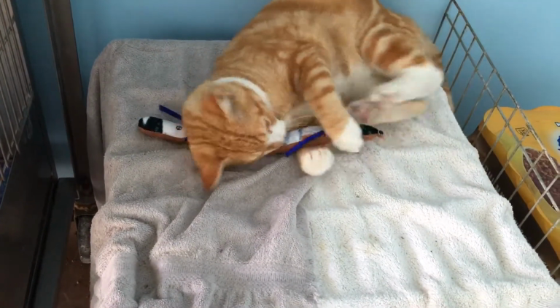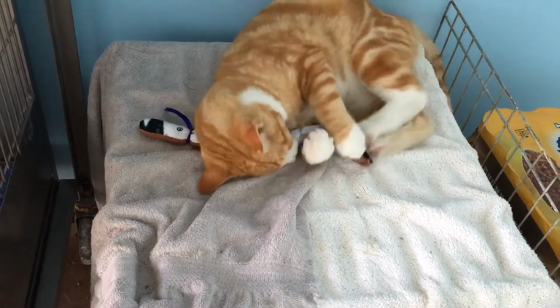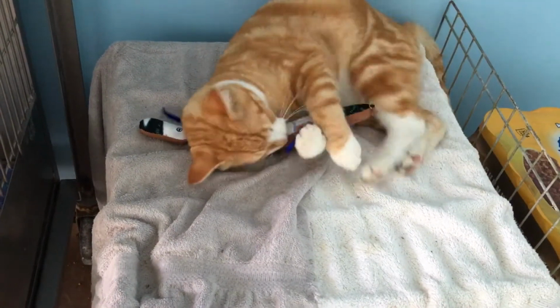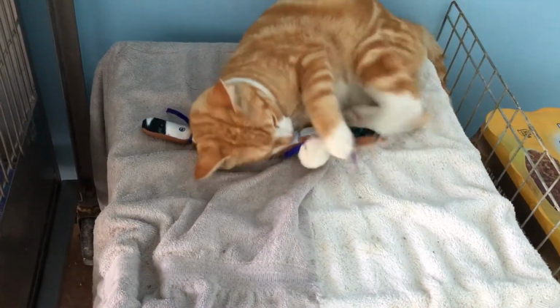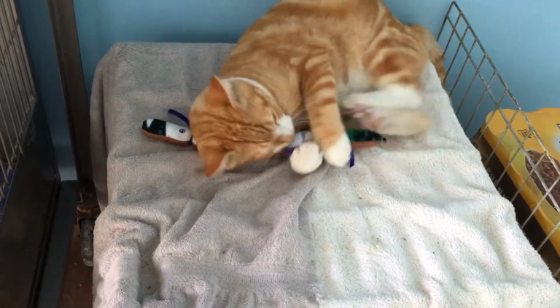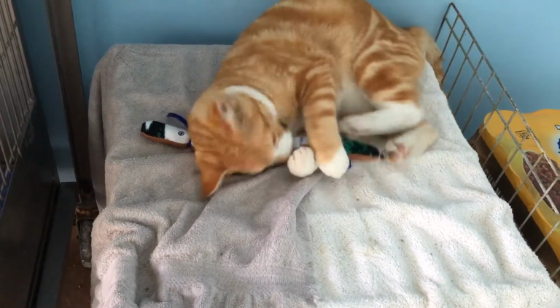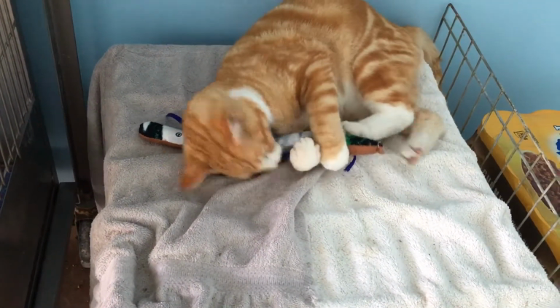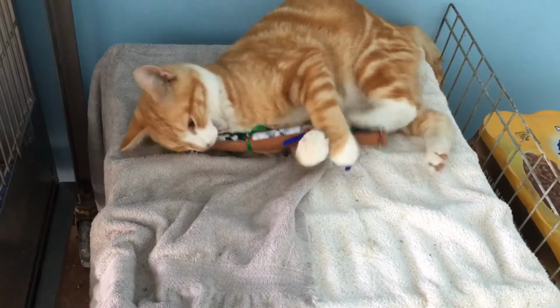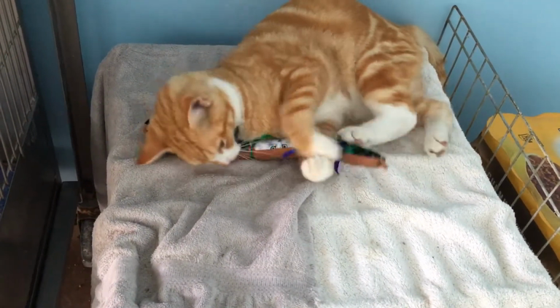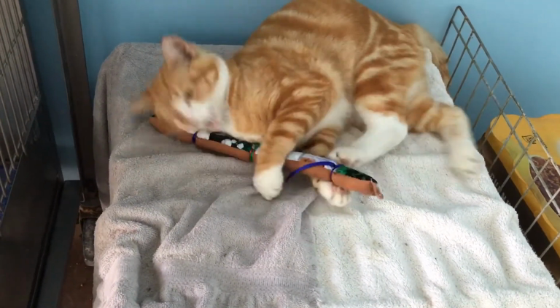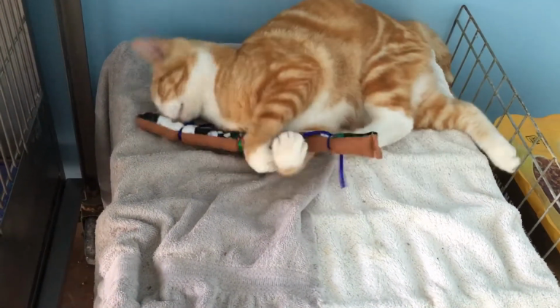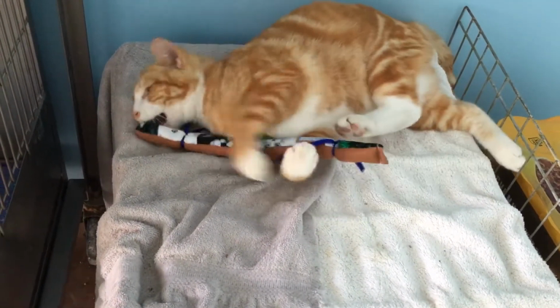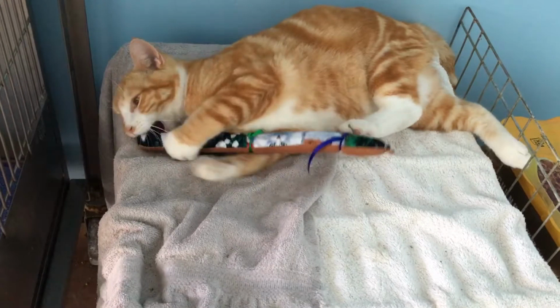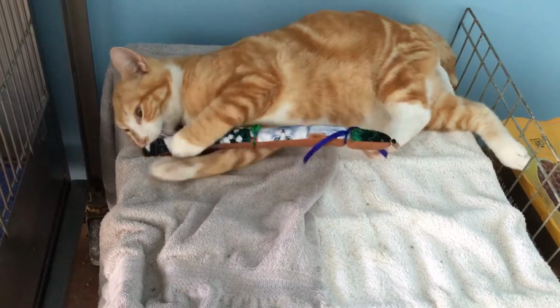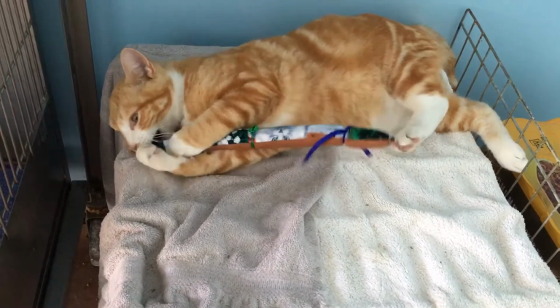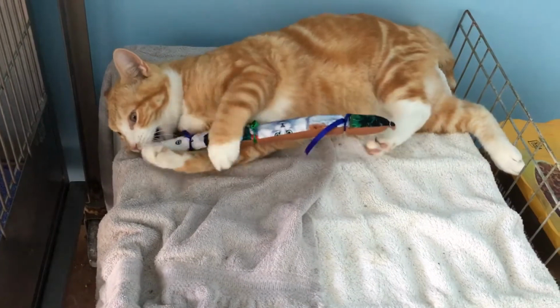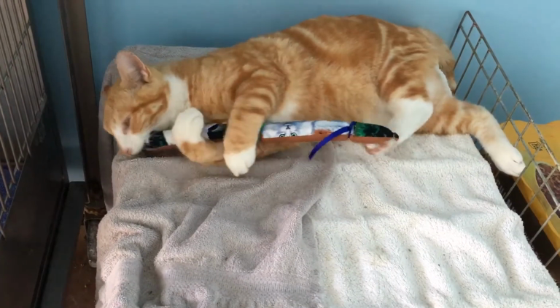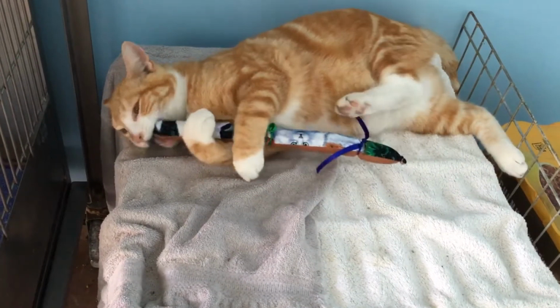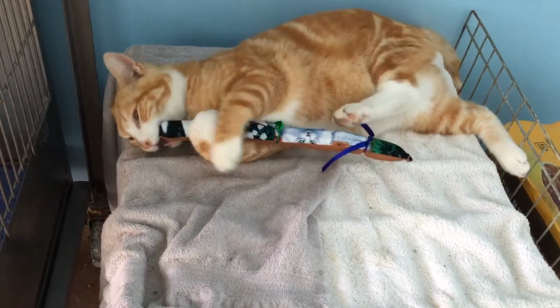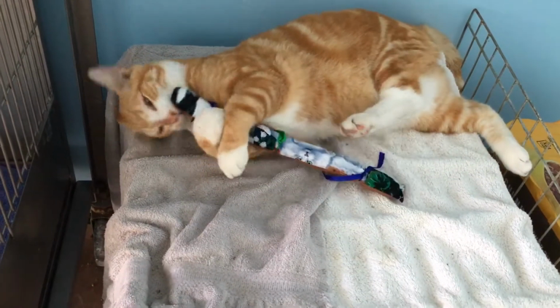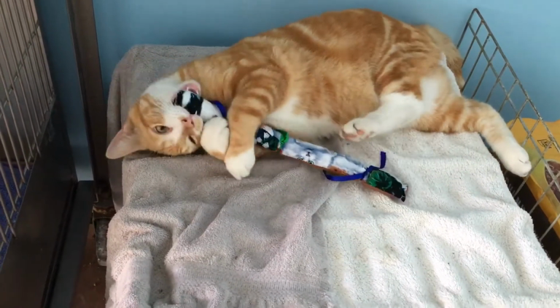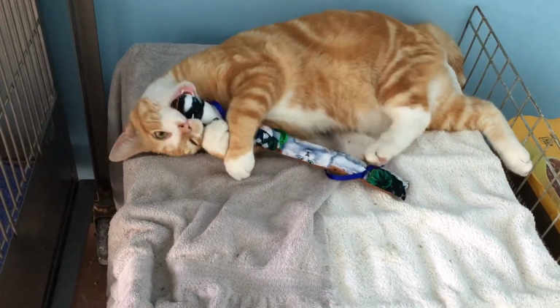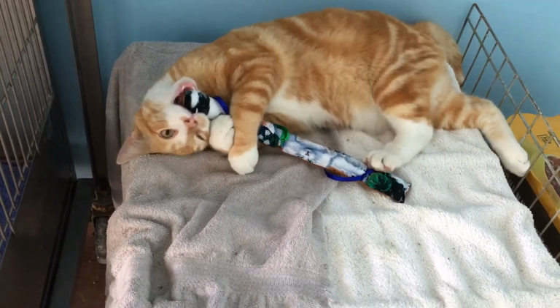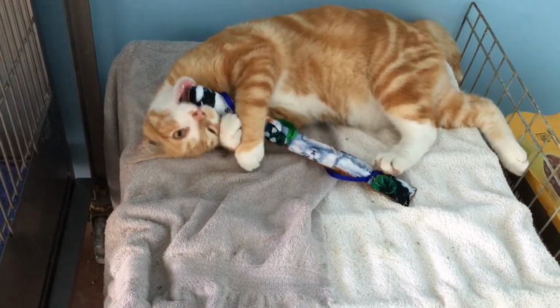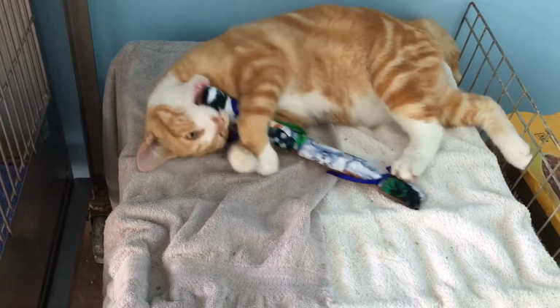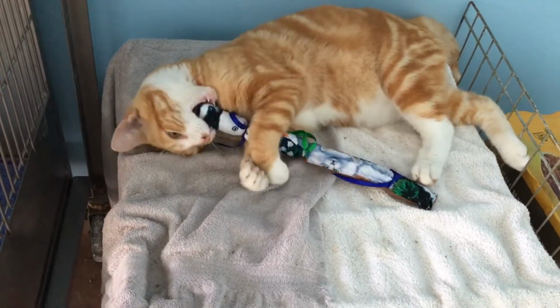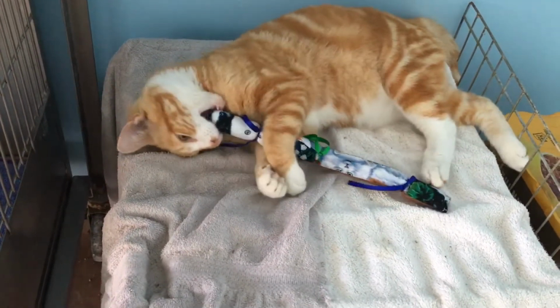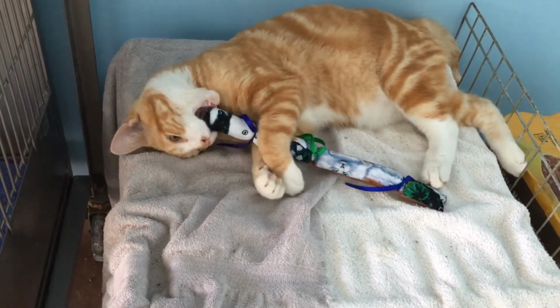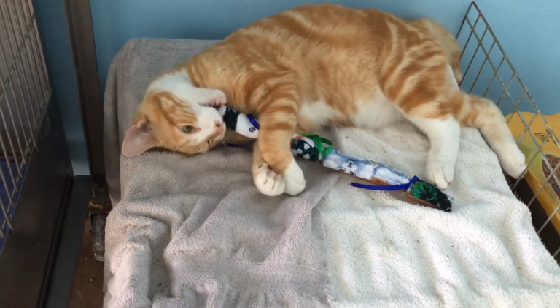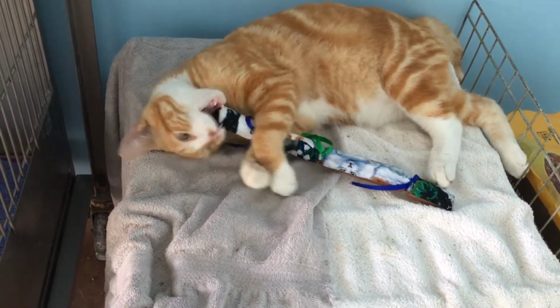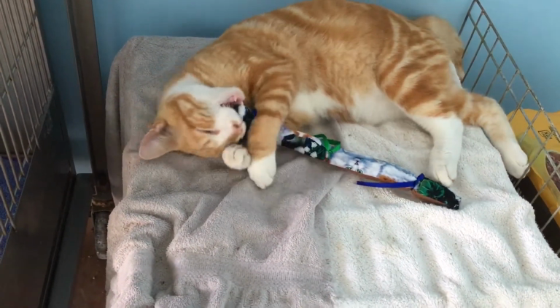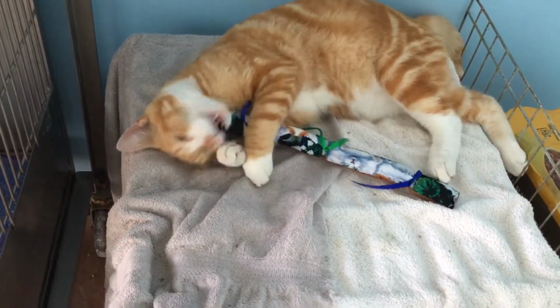The Bissell Pet Hair Eraser Lift-Off has a built-in telescoping wand and specialized pet tools so you can clean in places other vacuums can't reach.